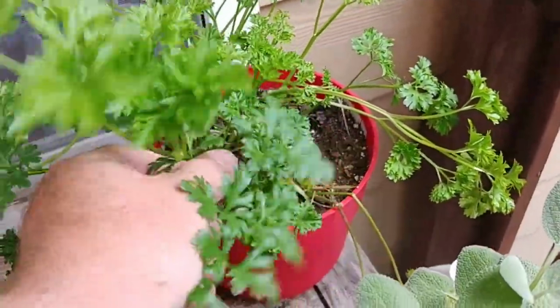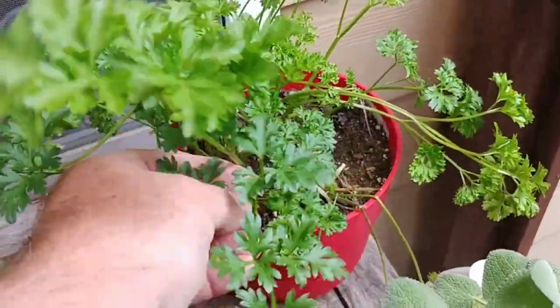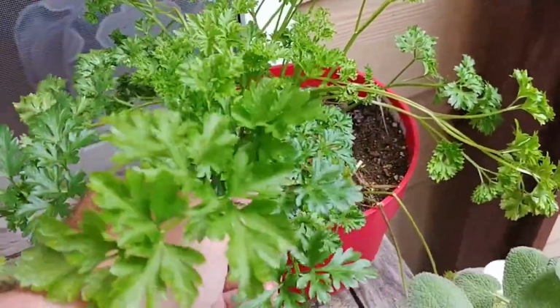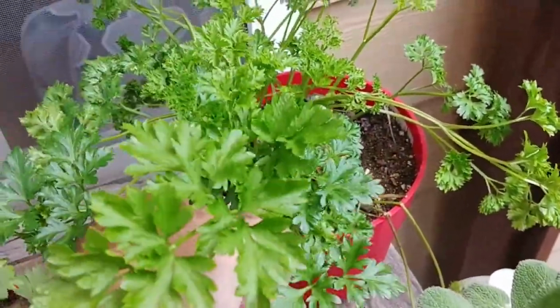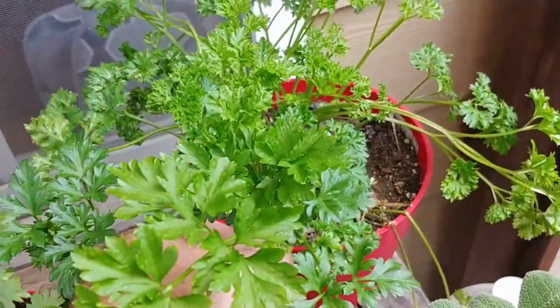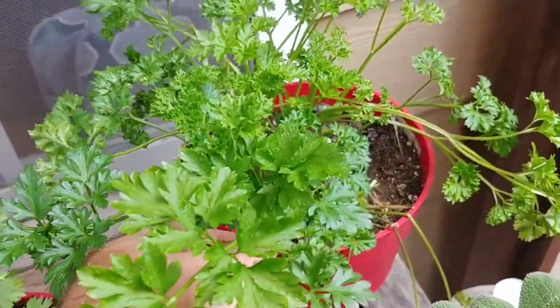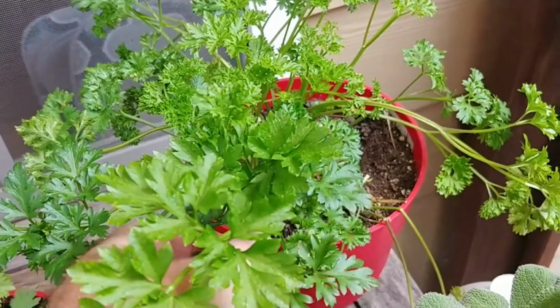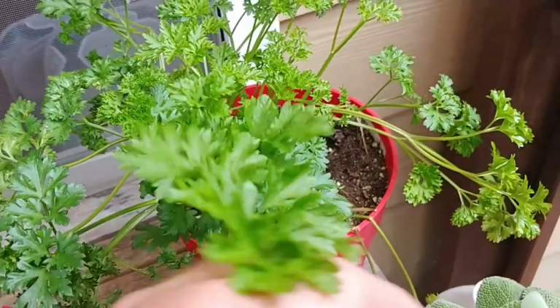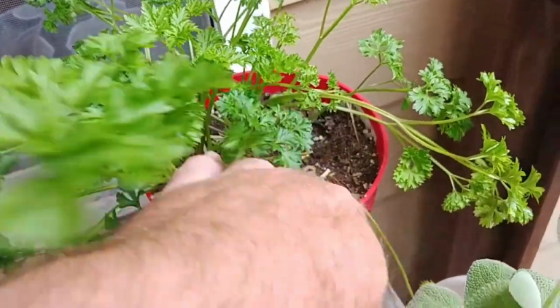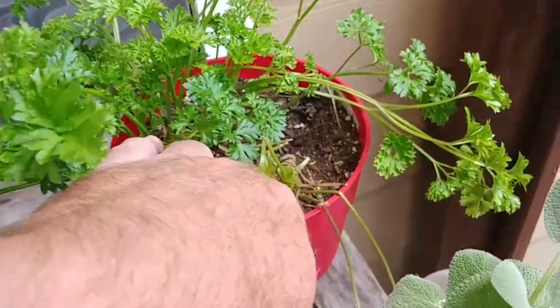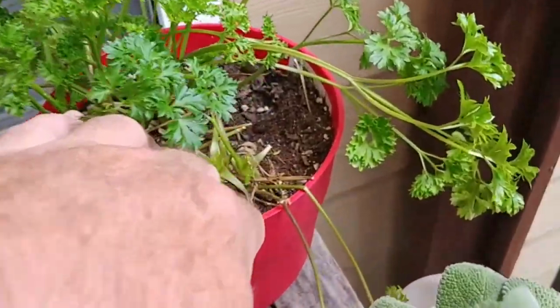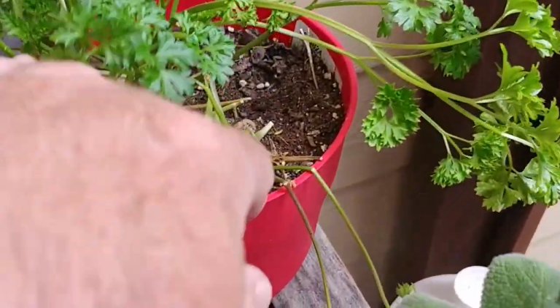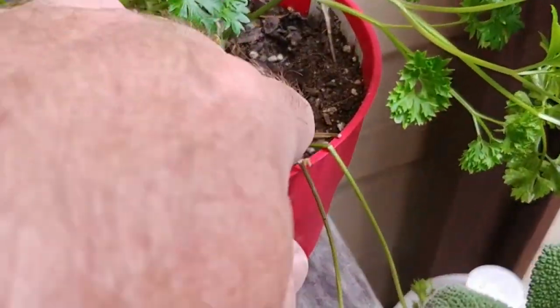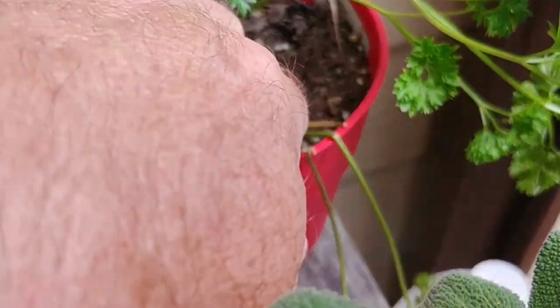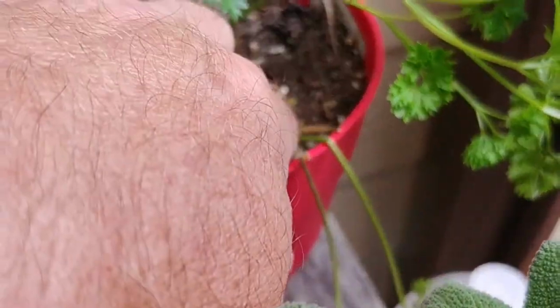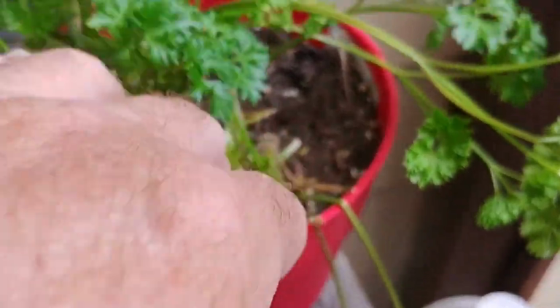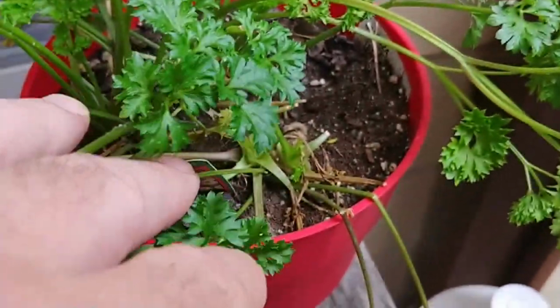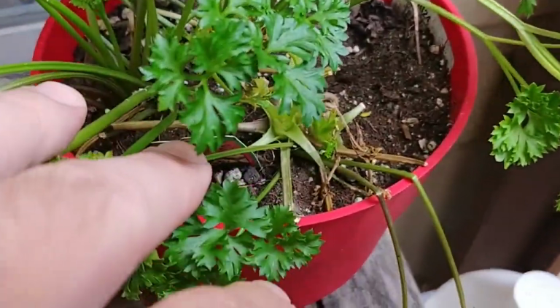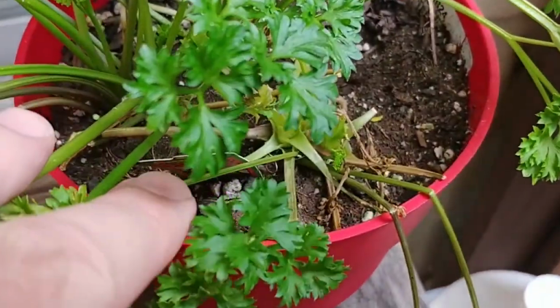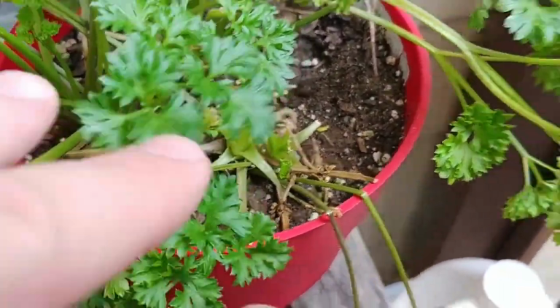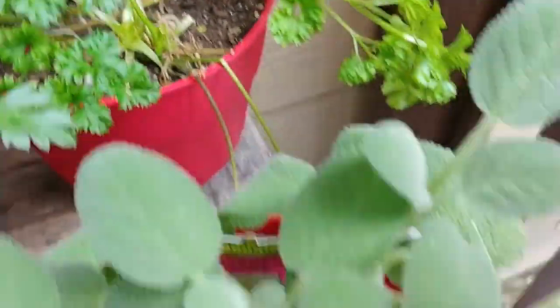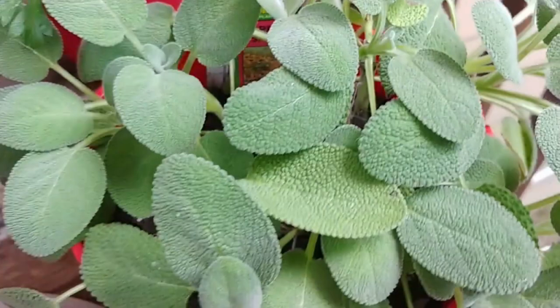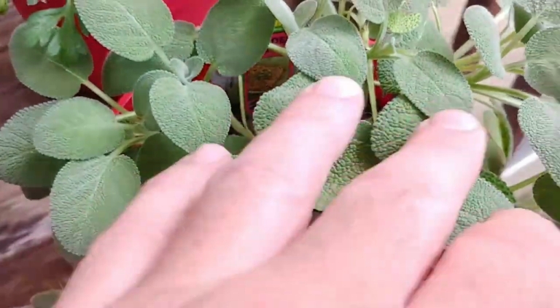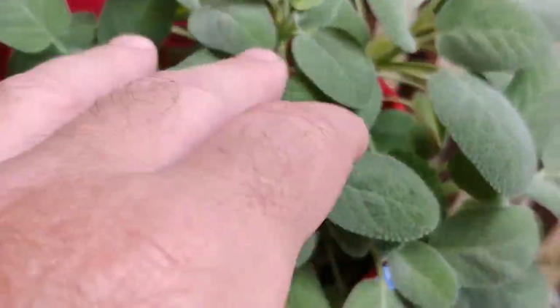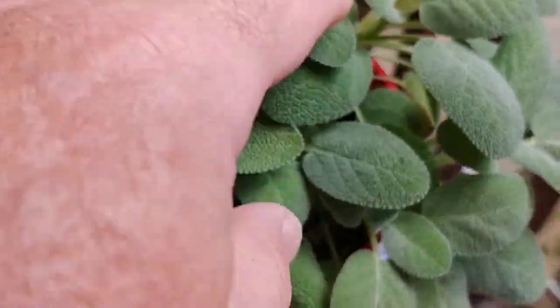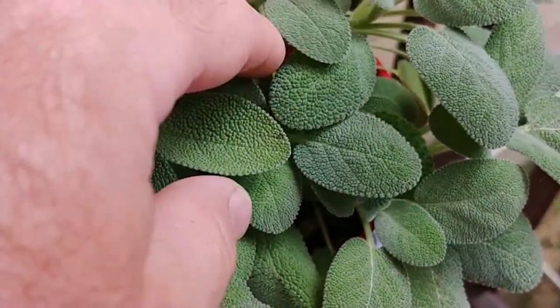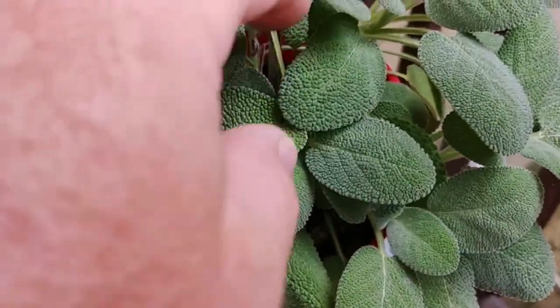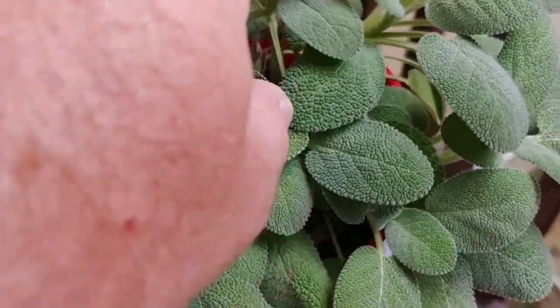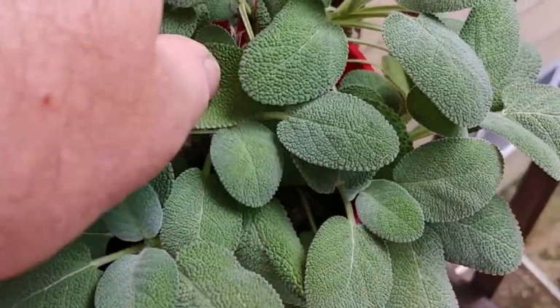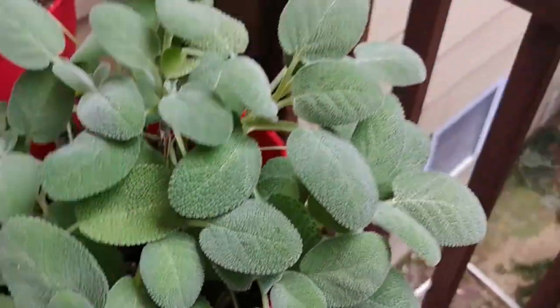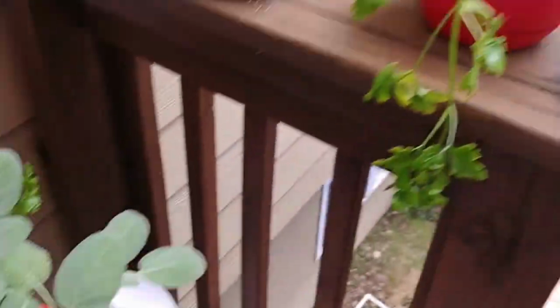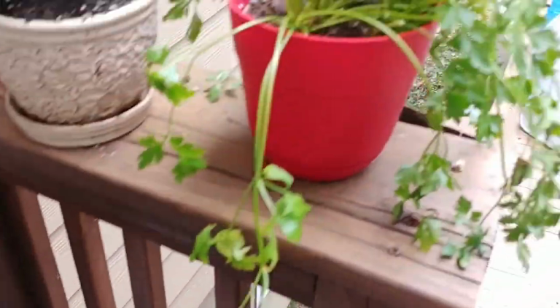You can see some new growth down there on the parsley — it's starting to occur. And my sage, I cut it back and I'm already starting to get new growth there.